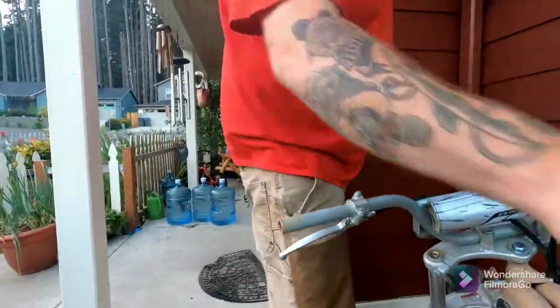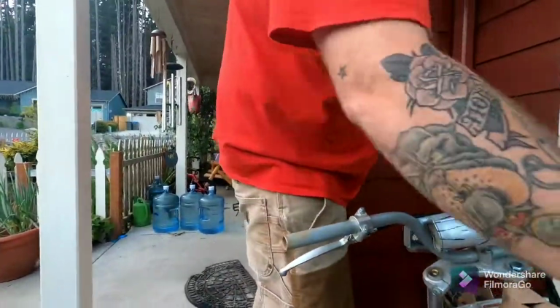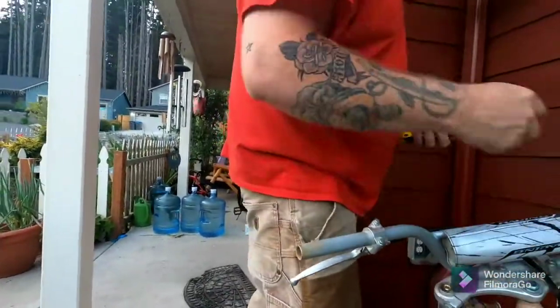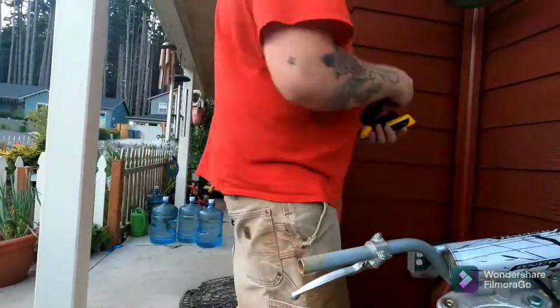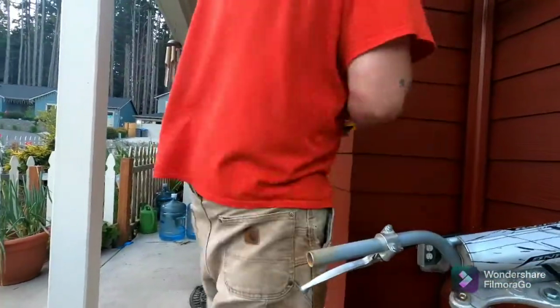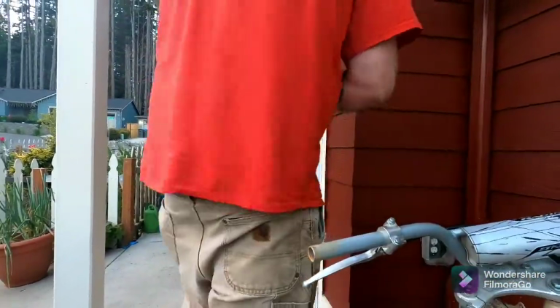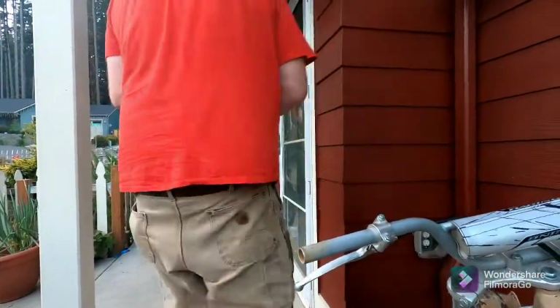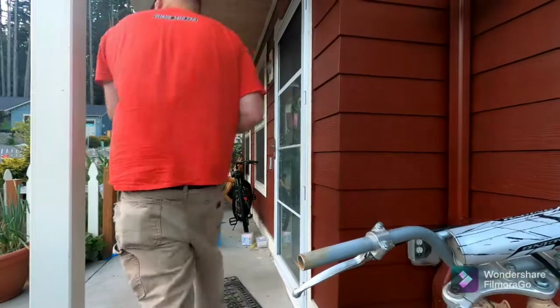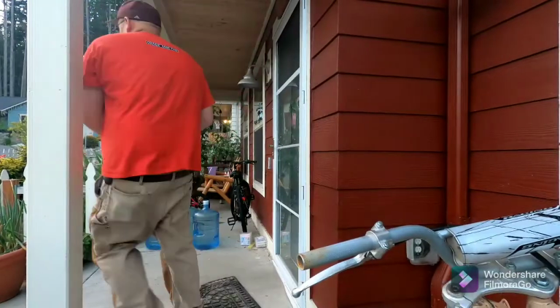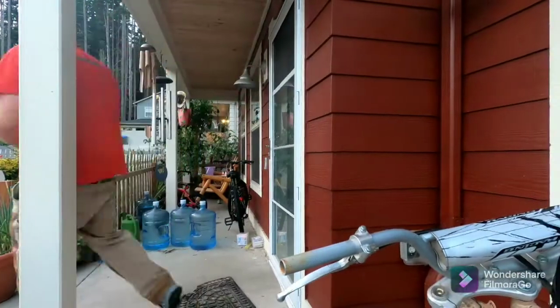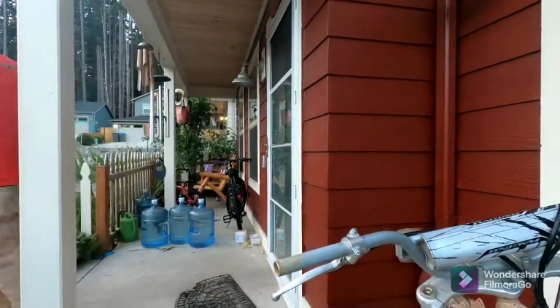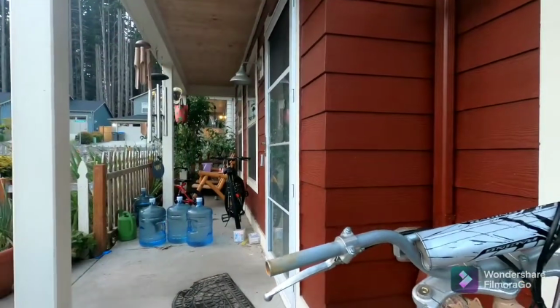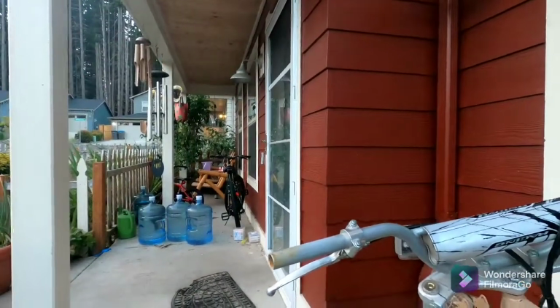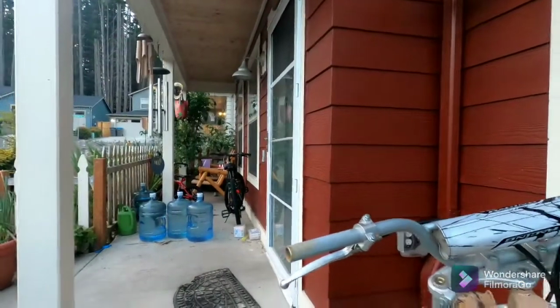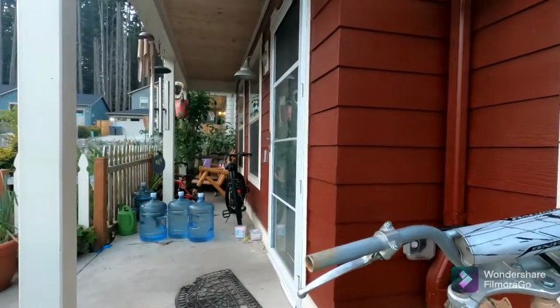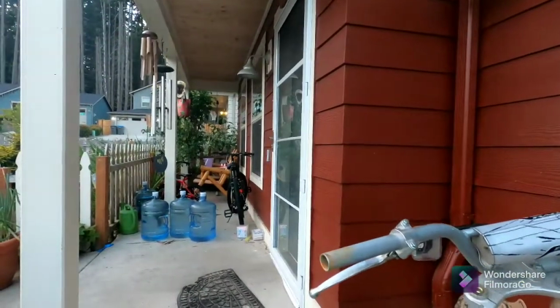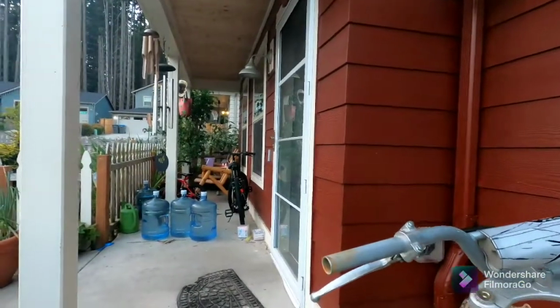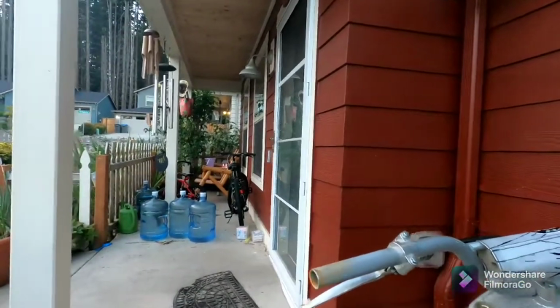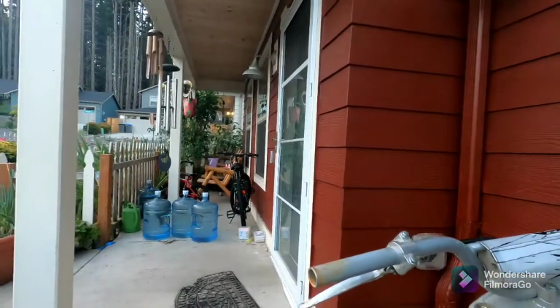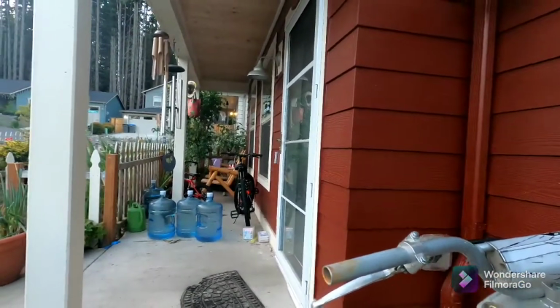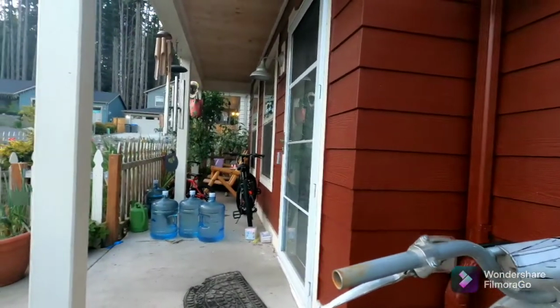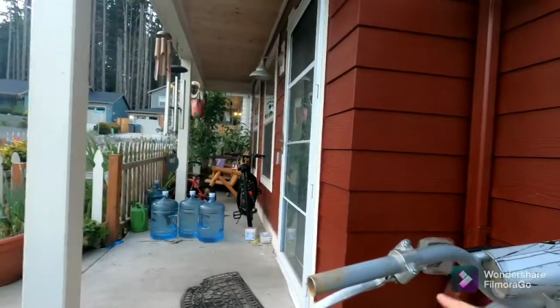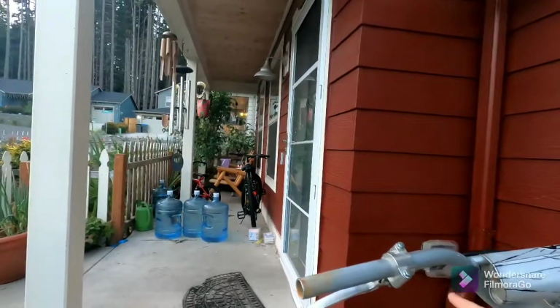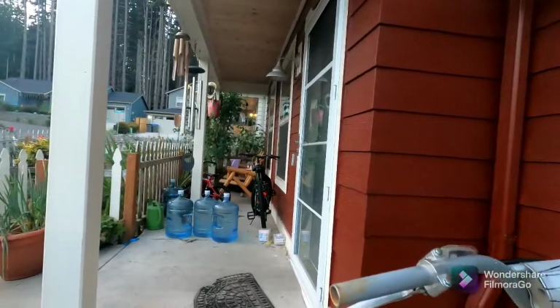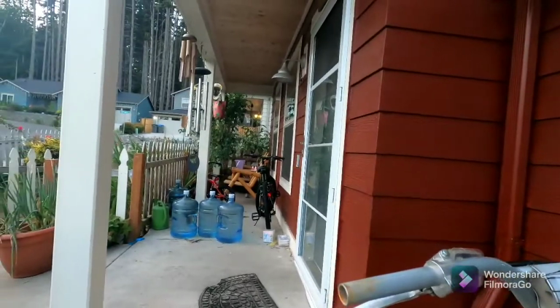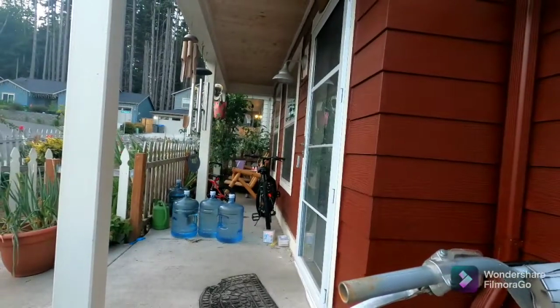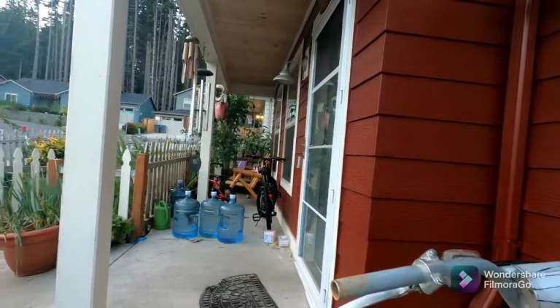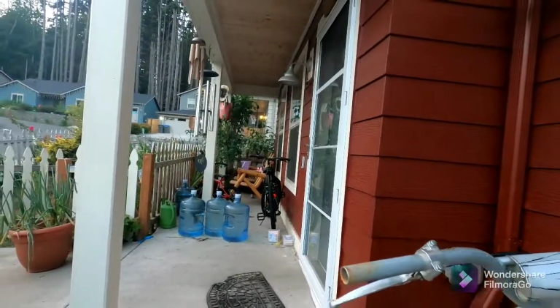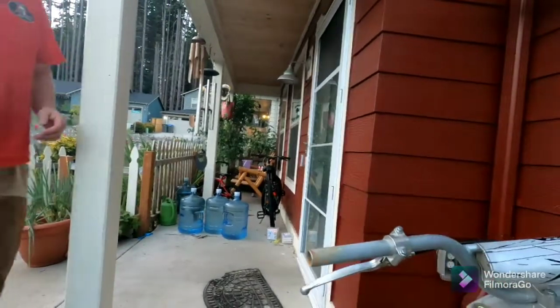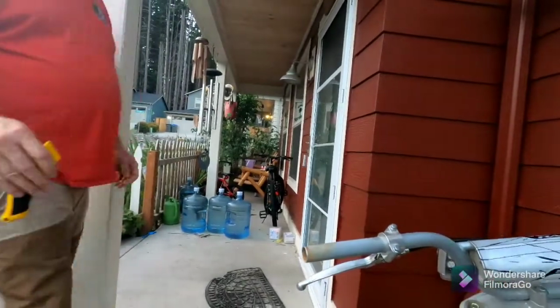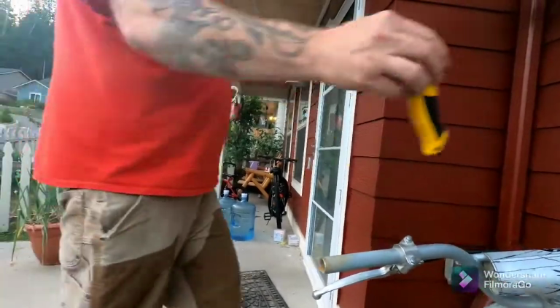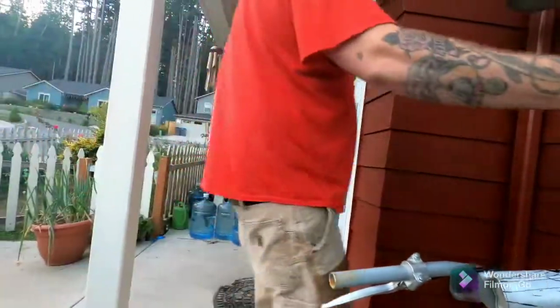They're off. Why is this not on this one? That's the throttle. This is the throttle.